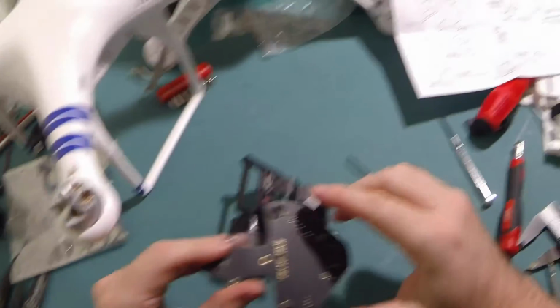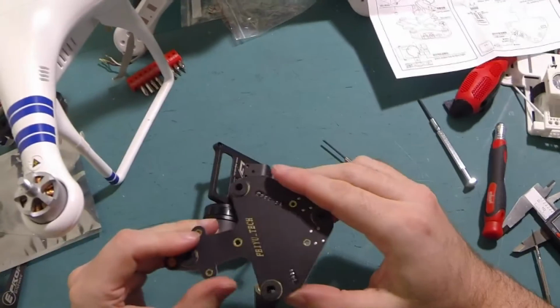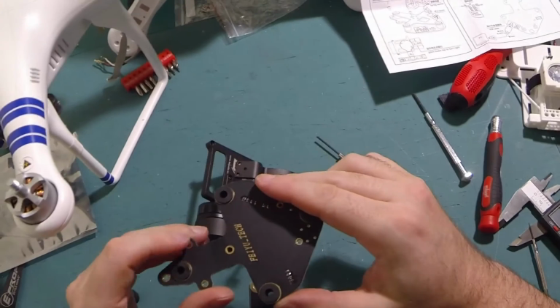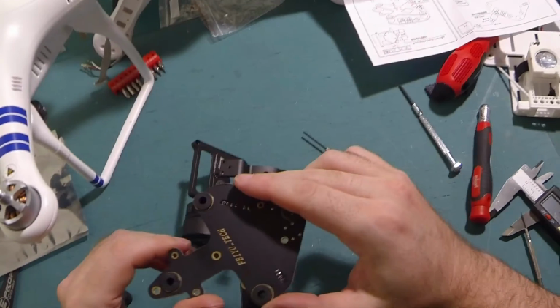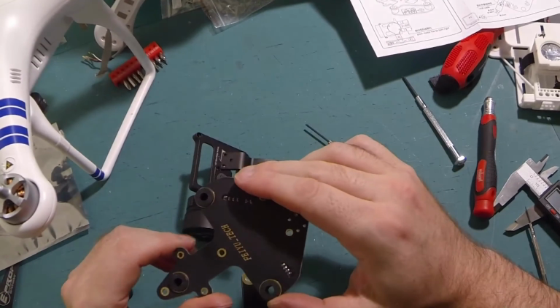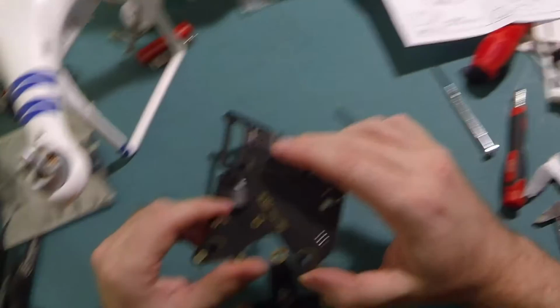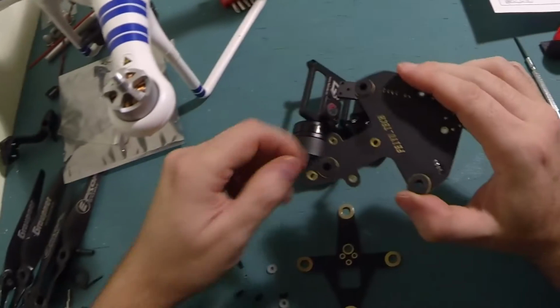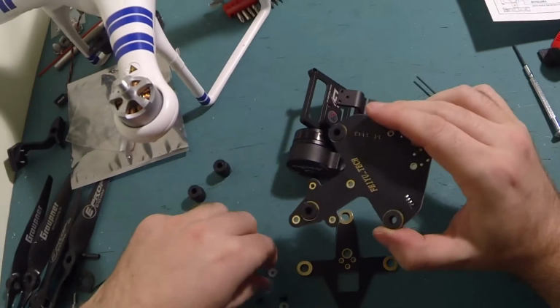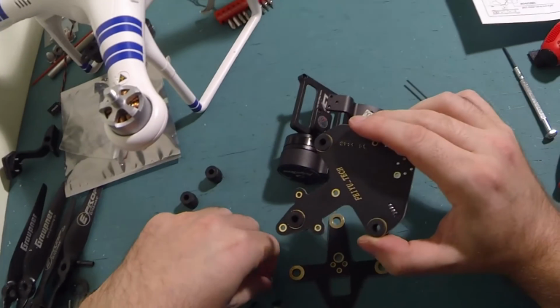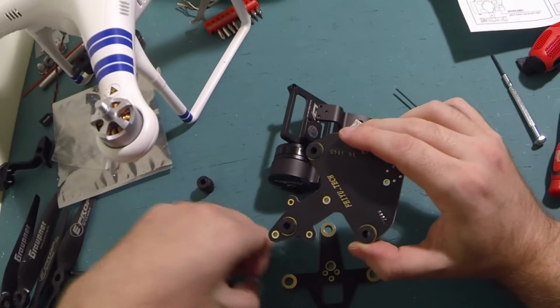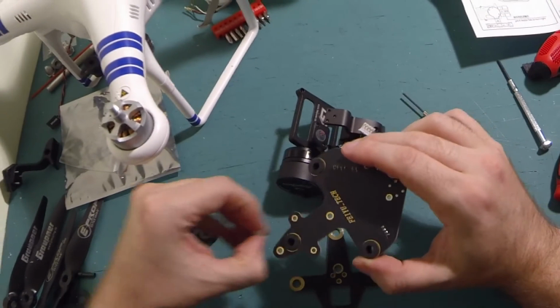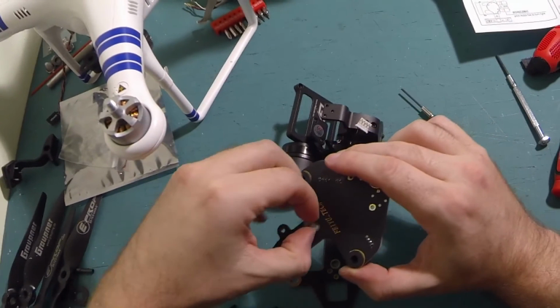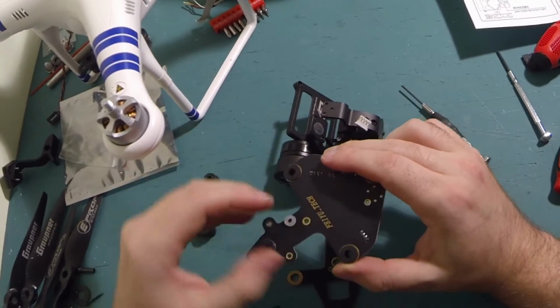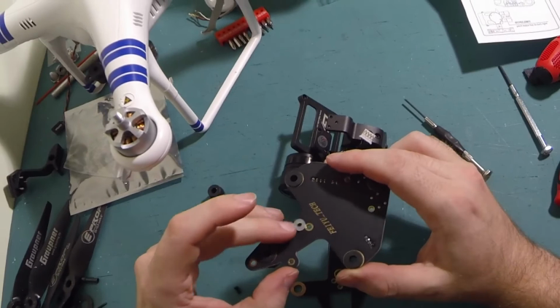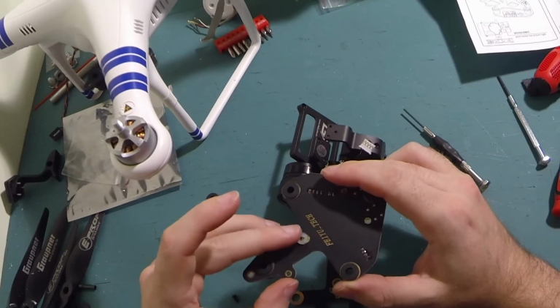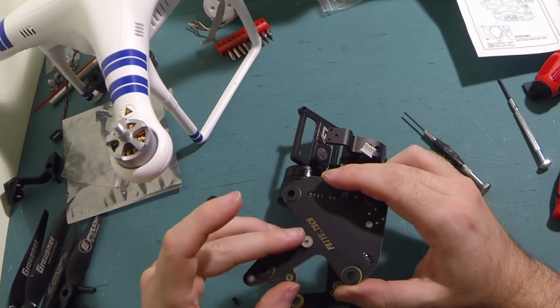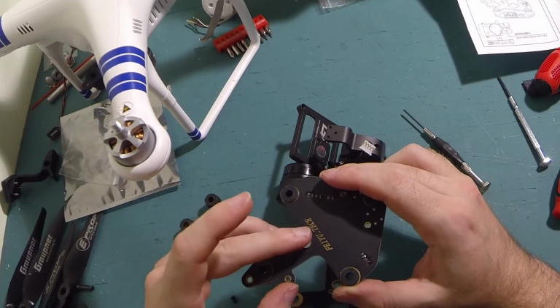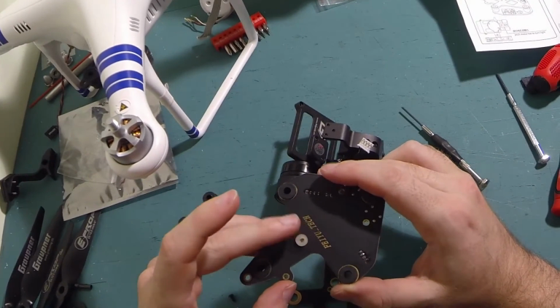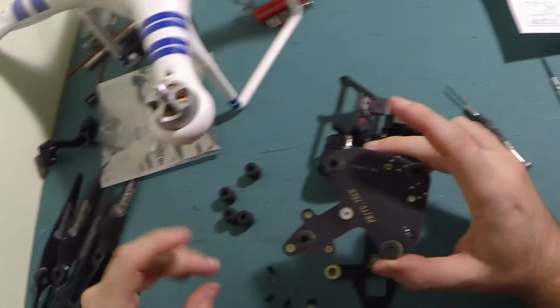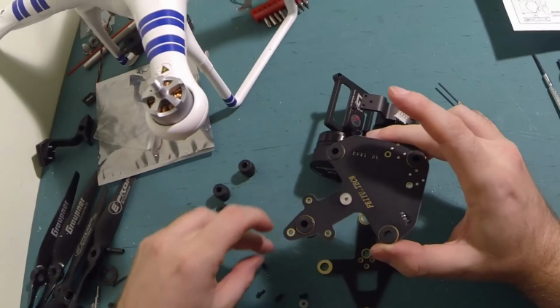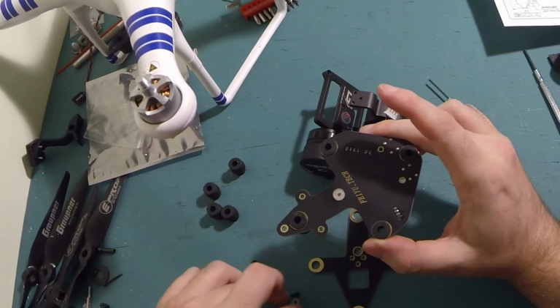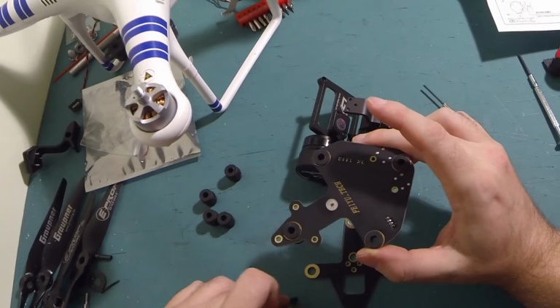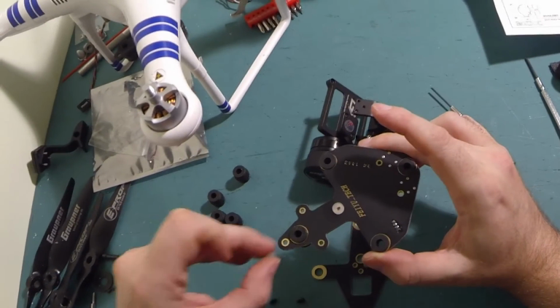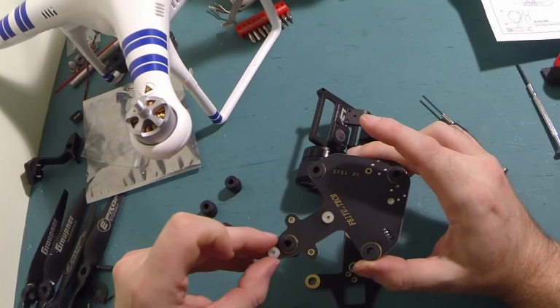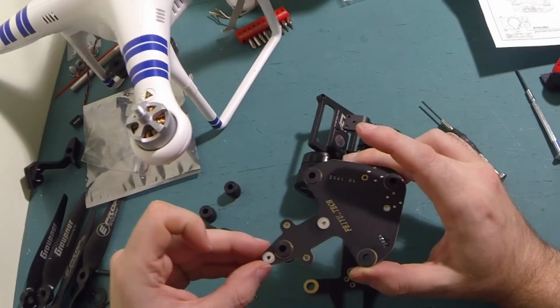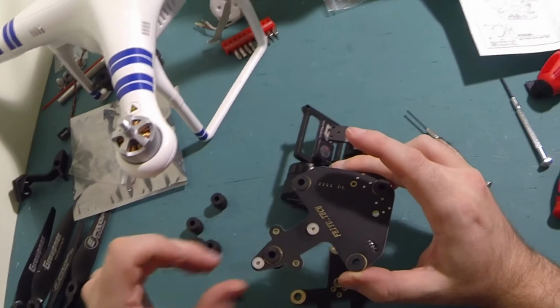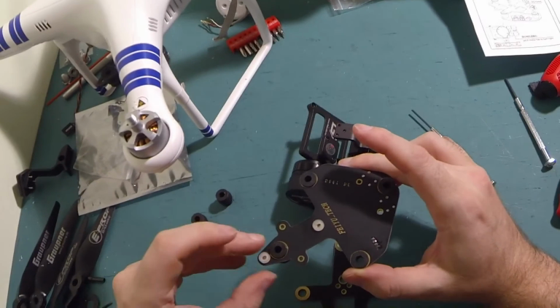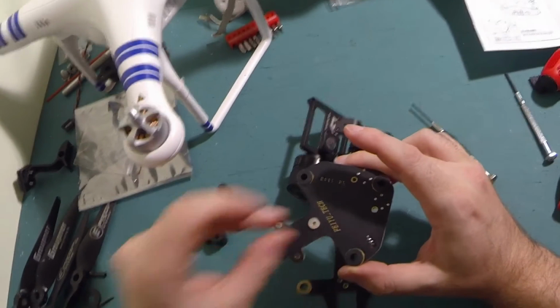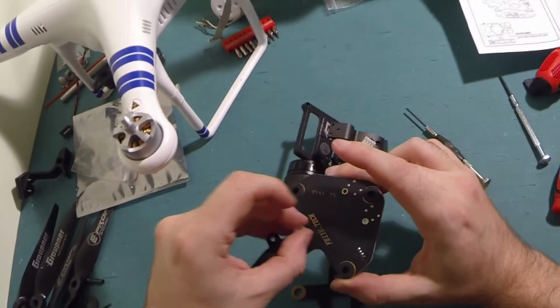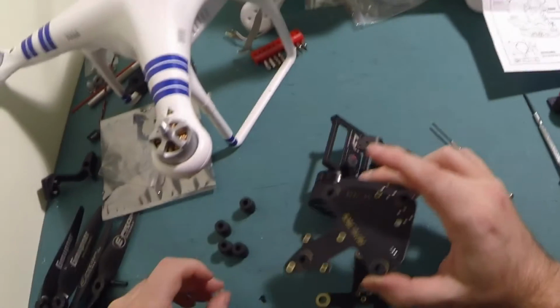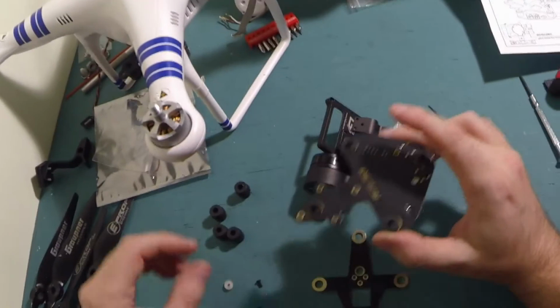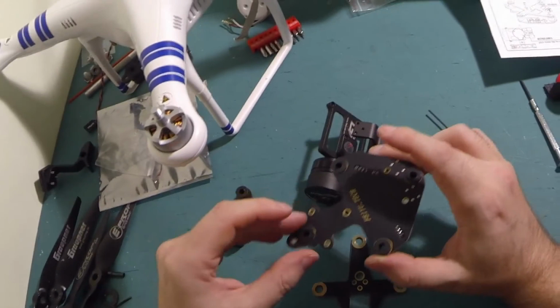Okay, so that is the top board all good to go. Now when you mount it to the Phantom, you're supposed to use these little nylon o-rings, so they won't stay there and I will take them off.